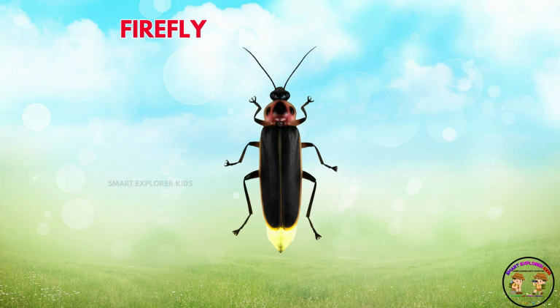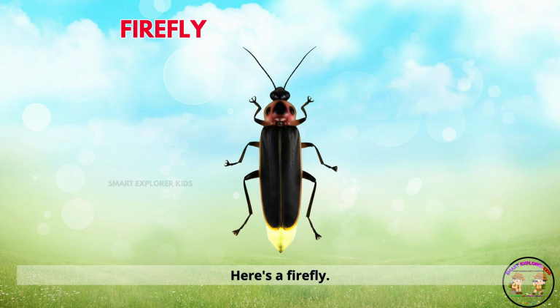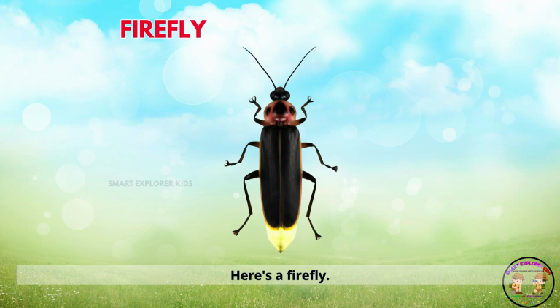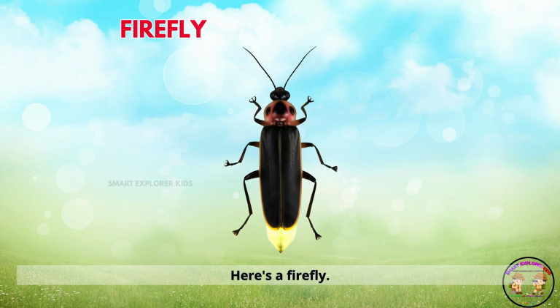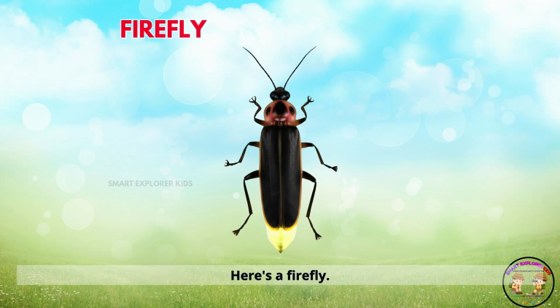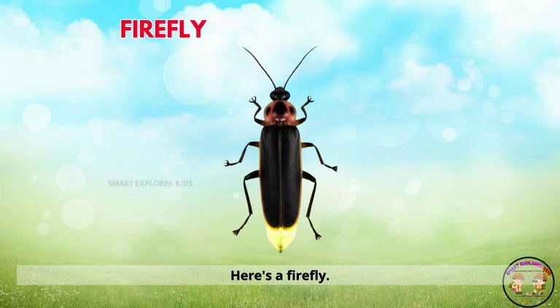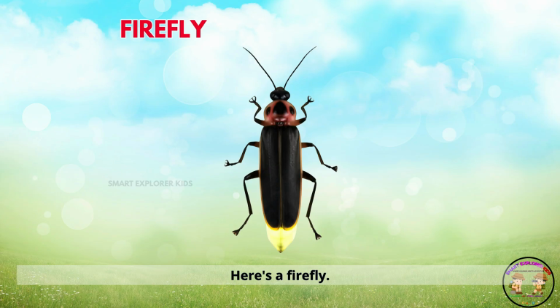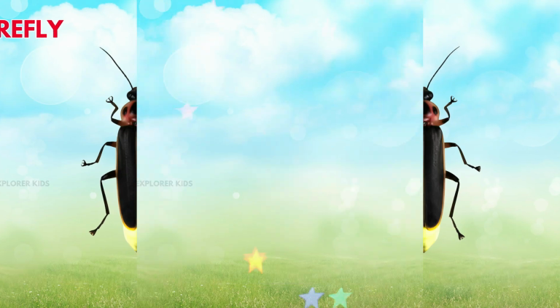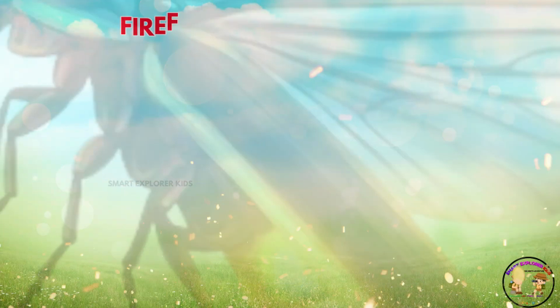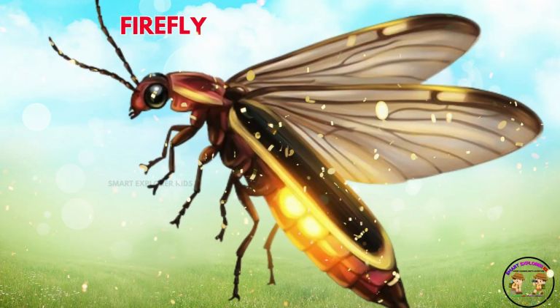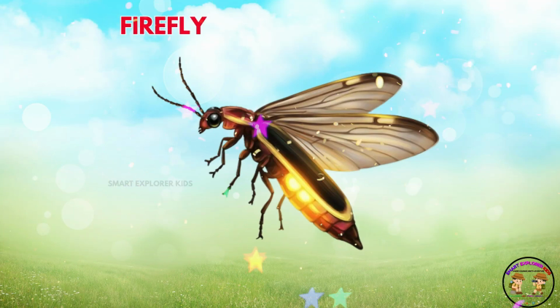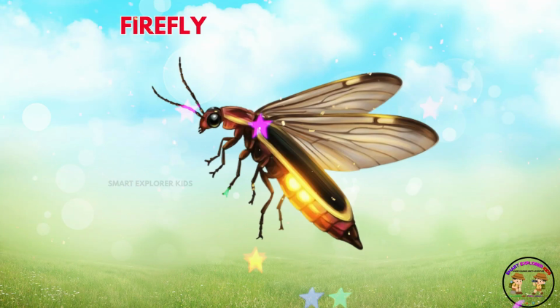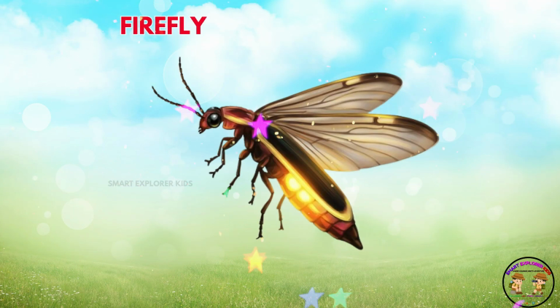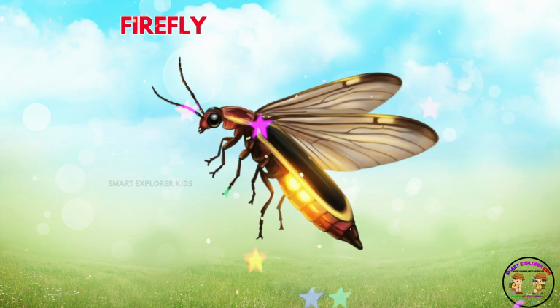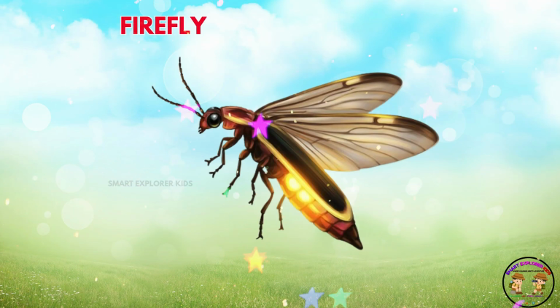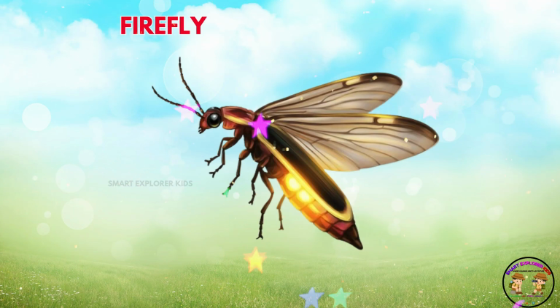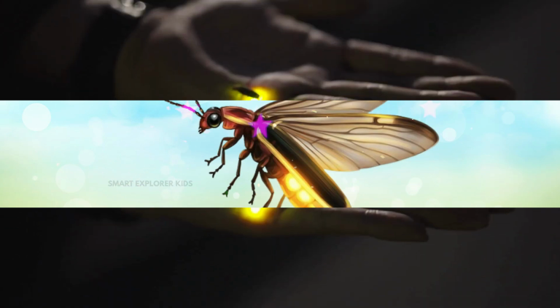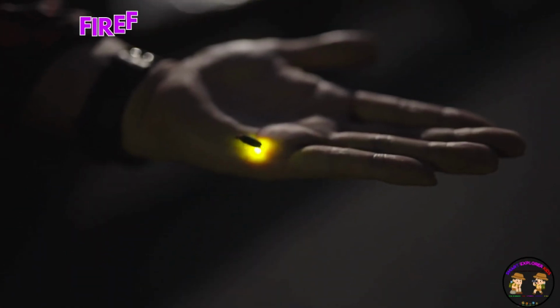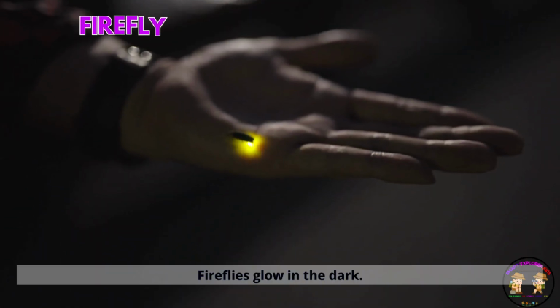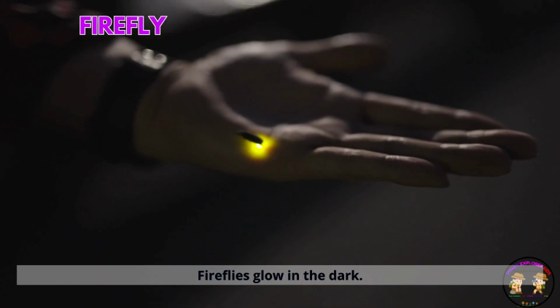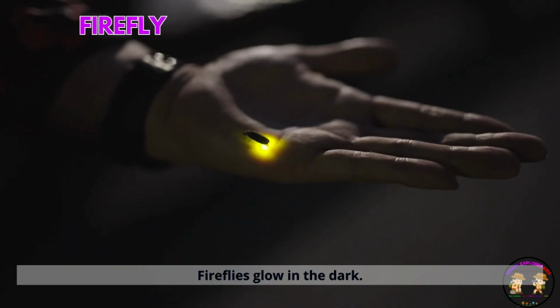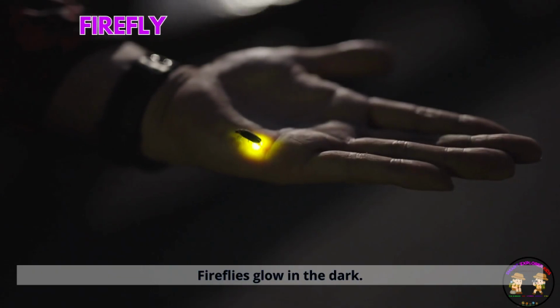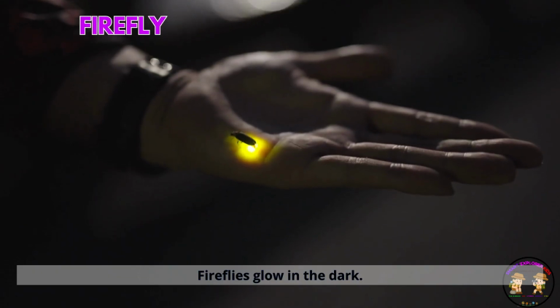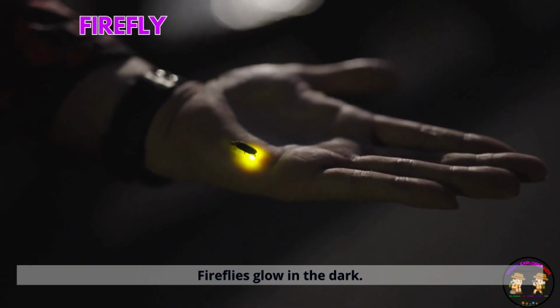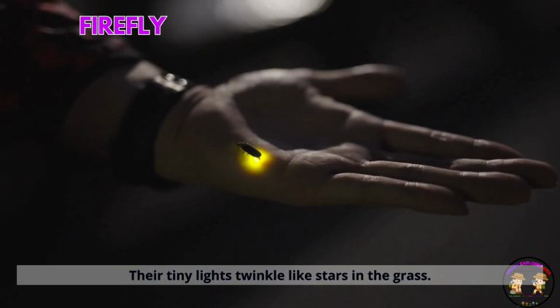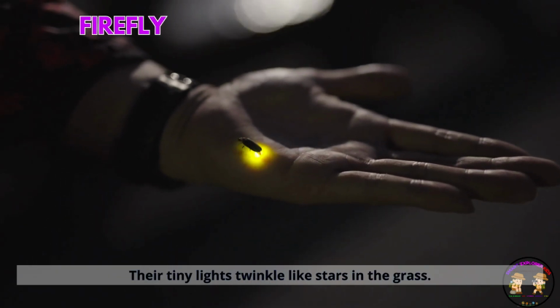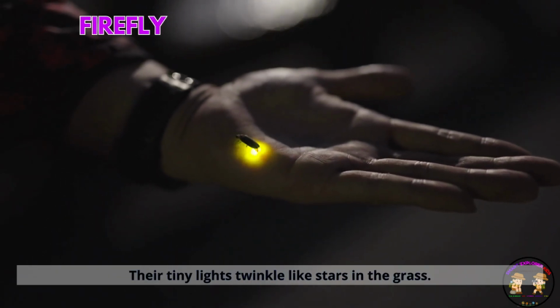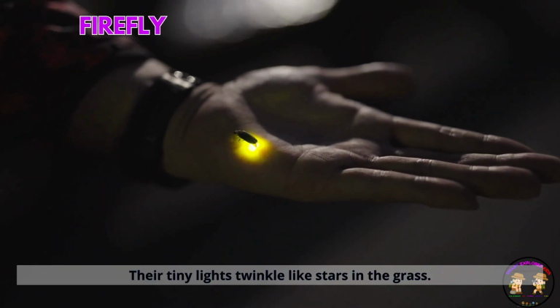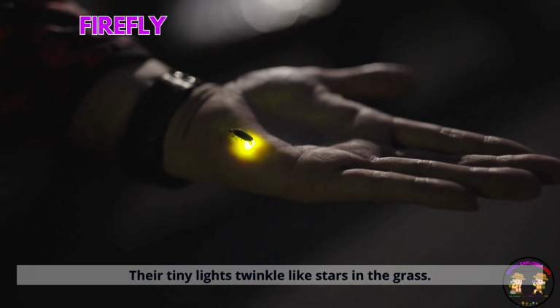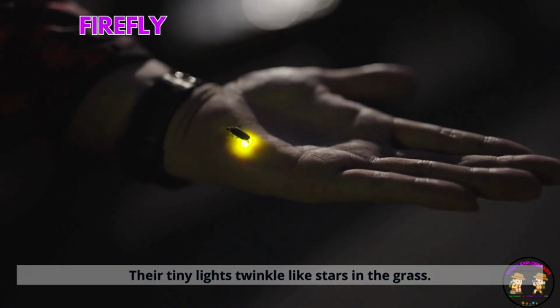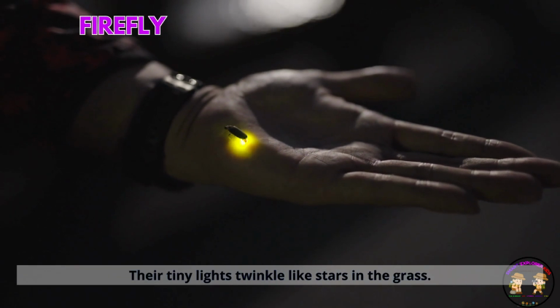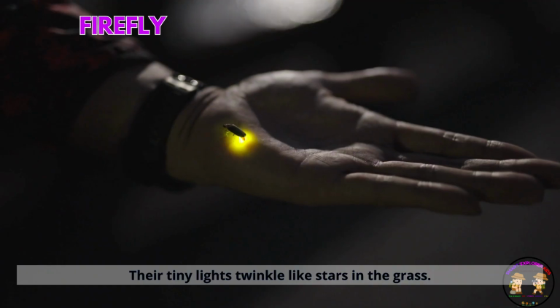Here's a firefly. Fireflies glow in the dark. Their tiny lights twinkle like stars in the grass.